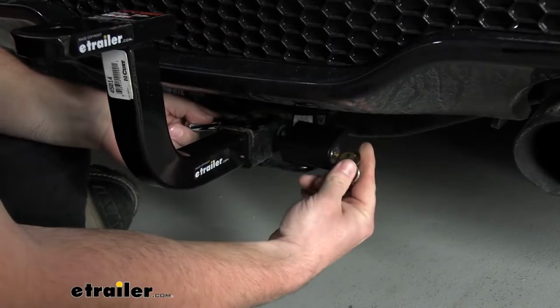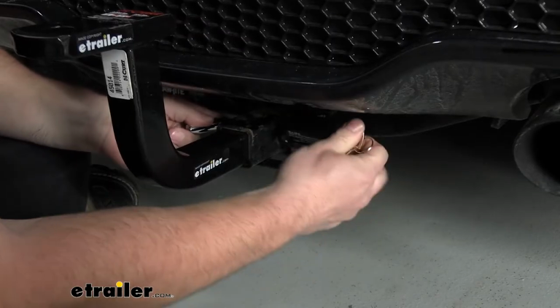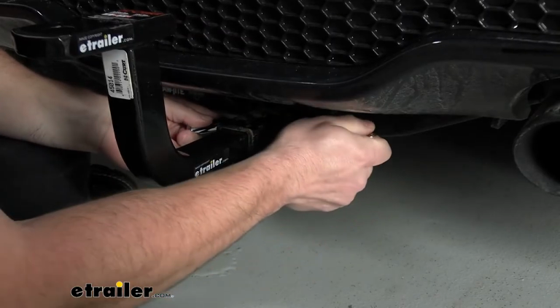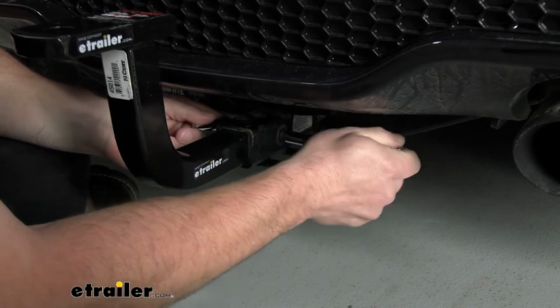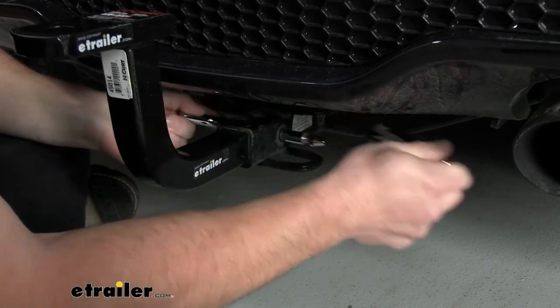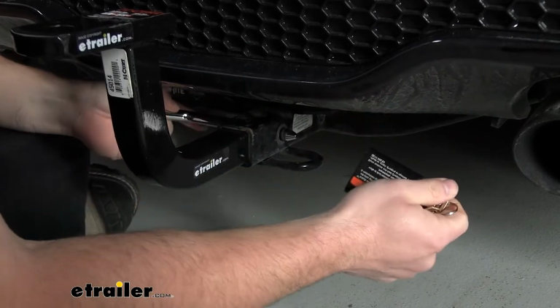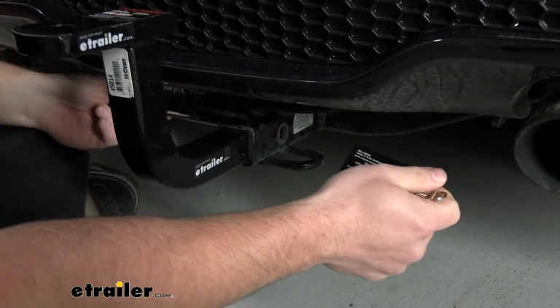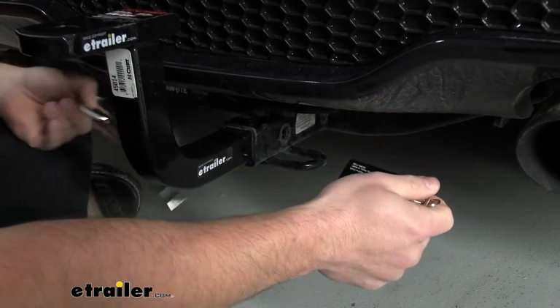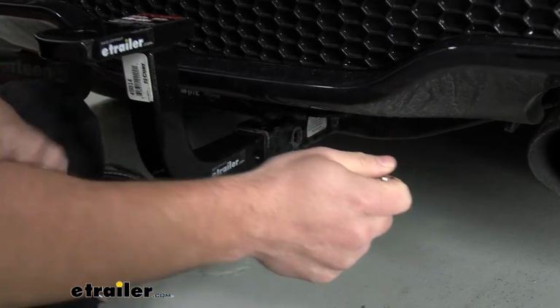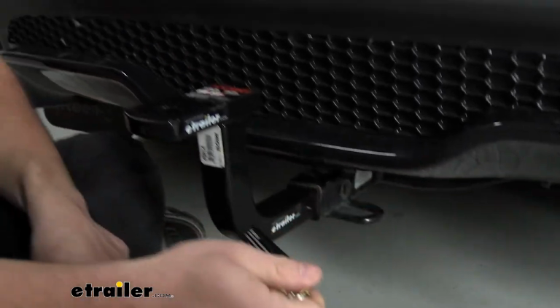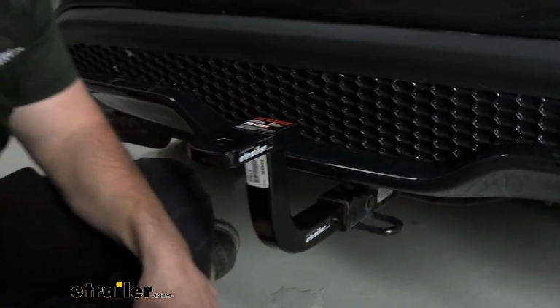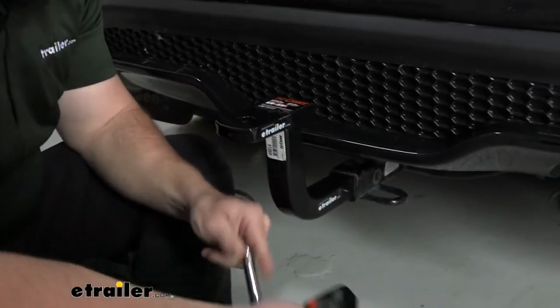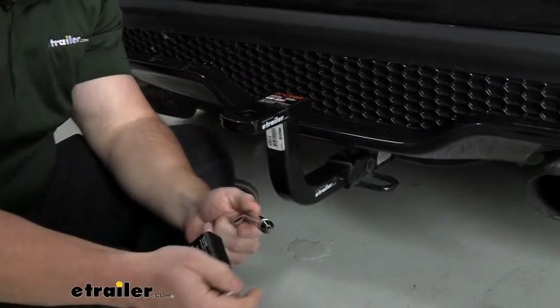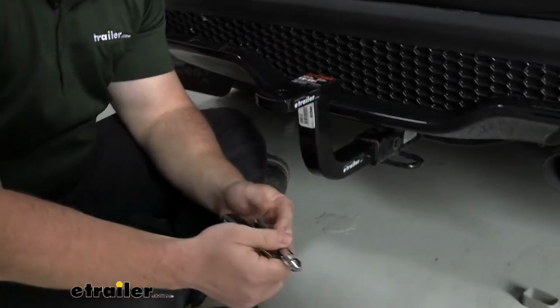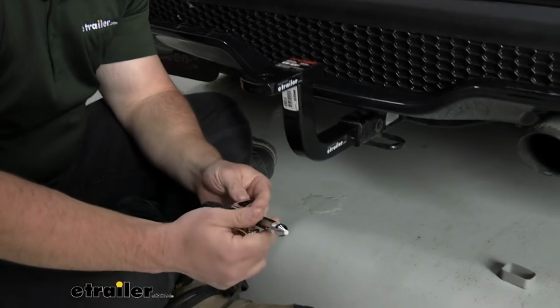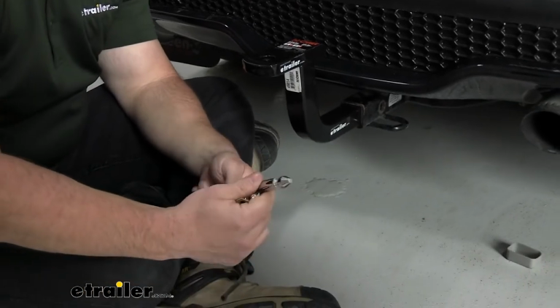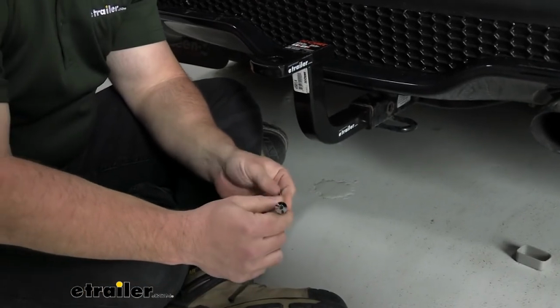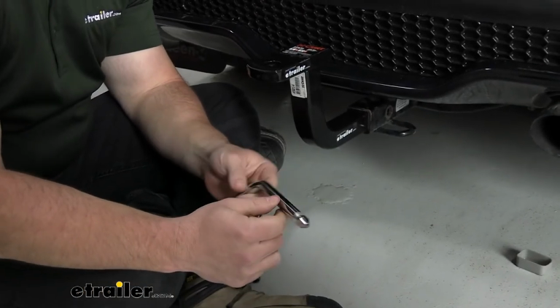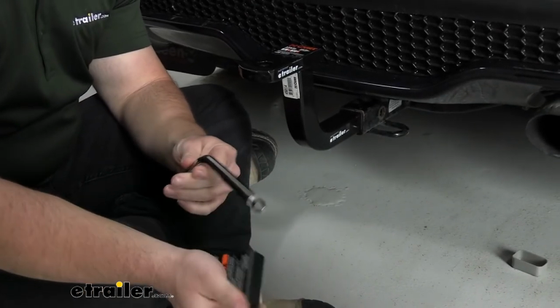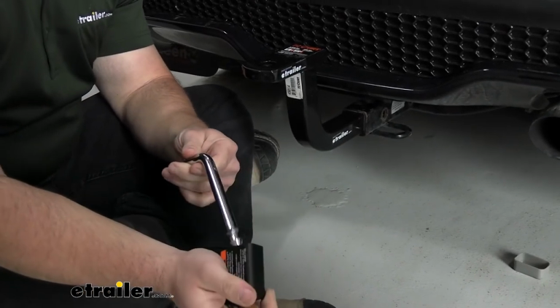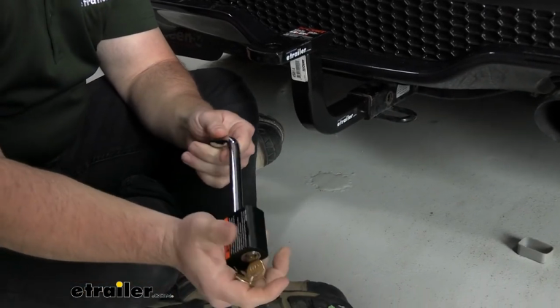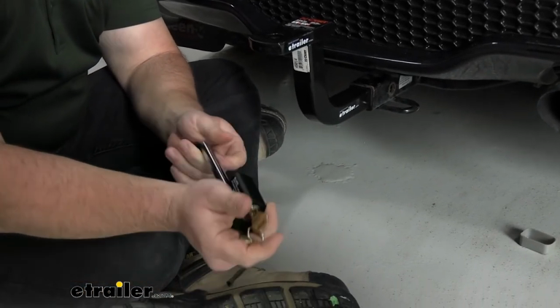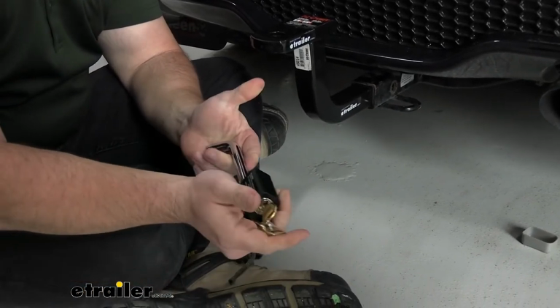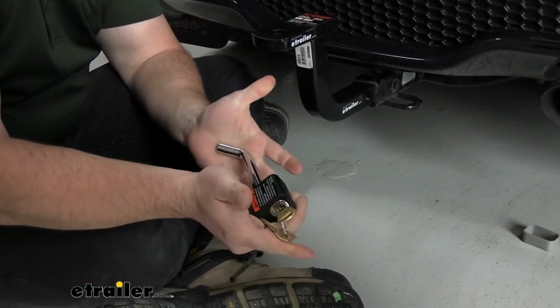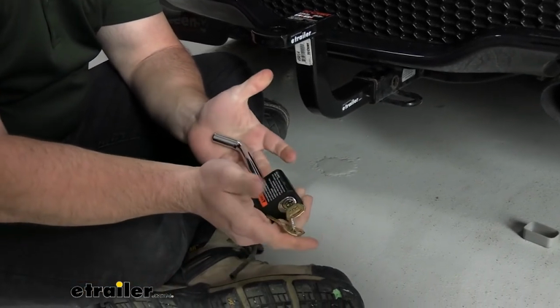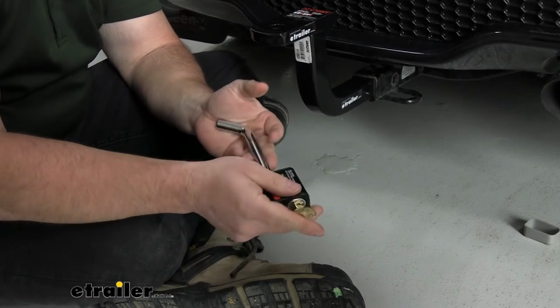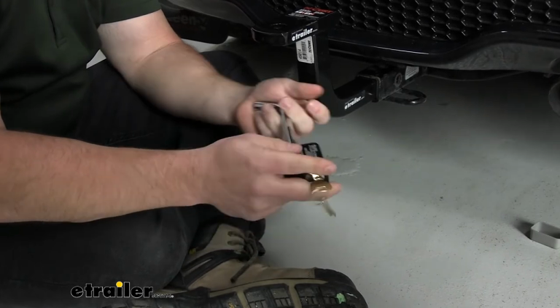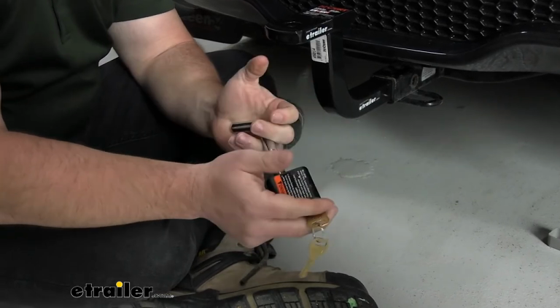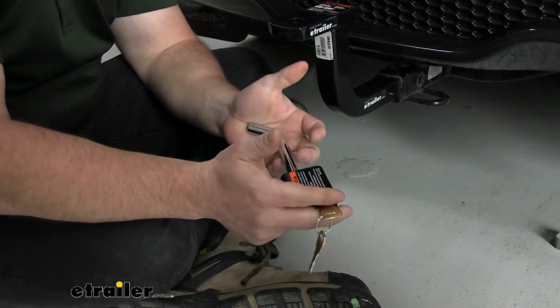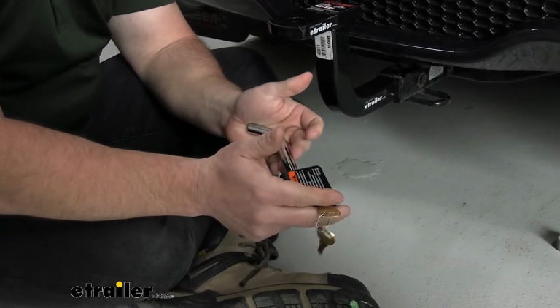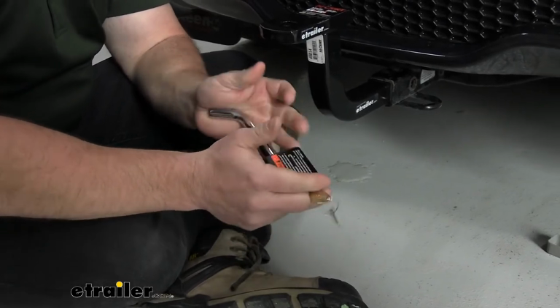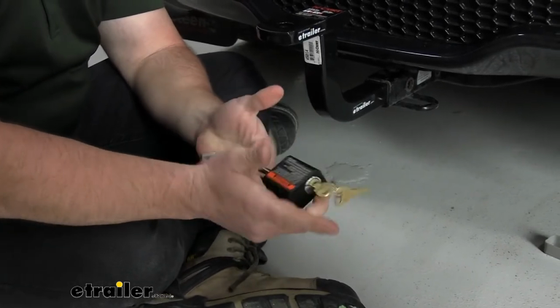It comes with two keys you can use, so you can keep one on your key ring, keep one in your car, whatever you want to do with that. You've got a chrome-plated pin — it's going to hold up to the weather, so you don't have to worry about rust or corrosion. It's made to be on the back of your car long-term.